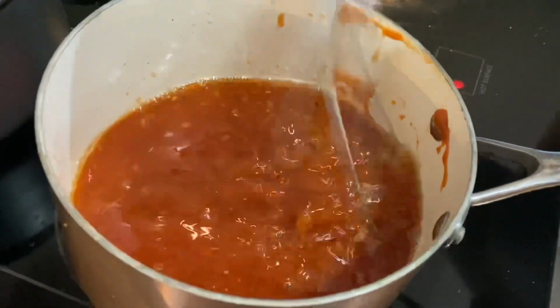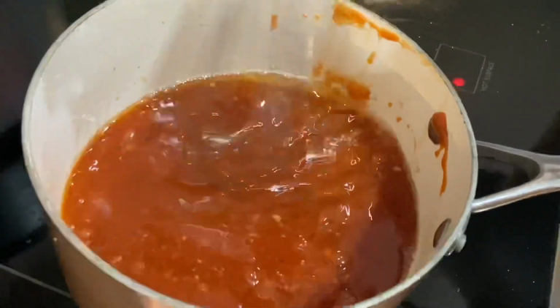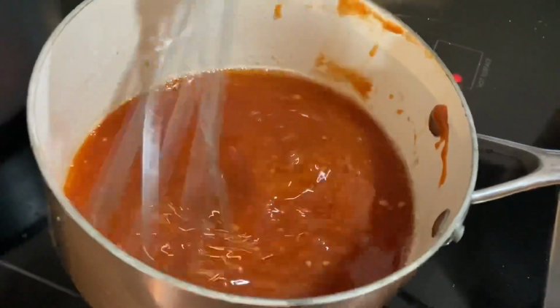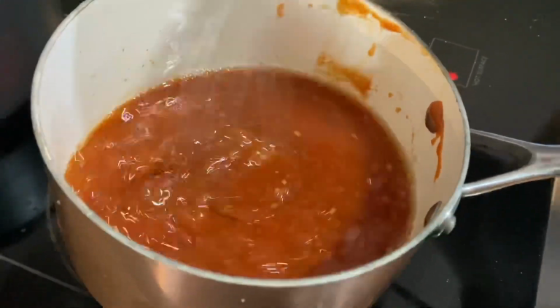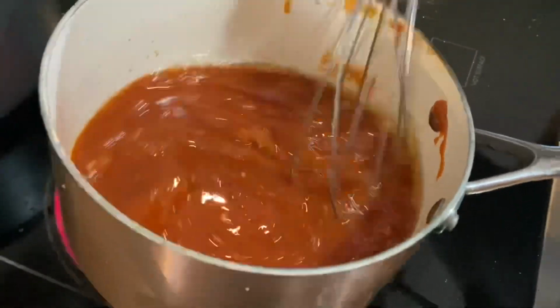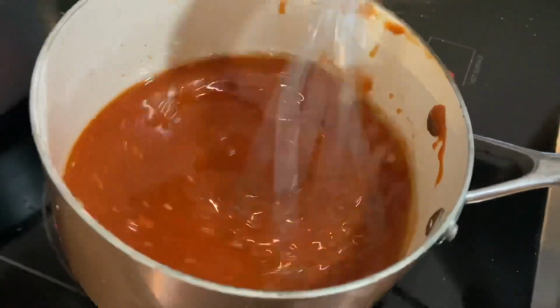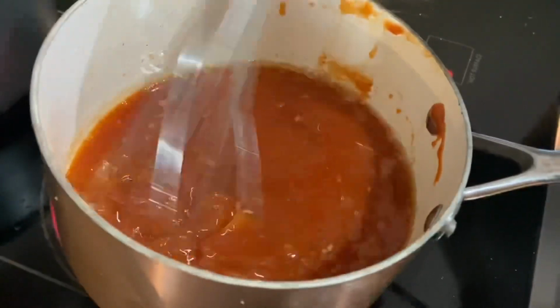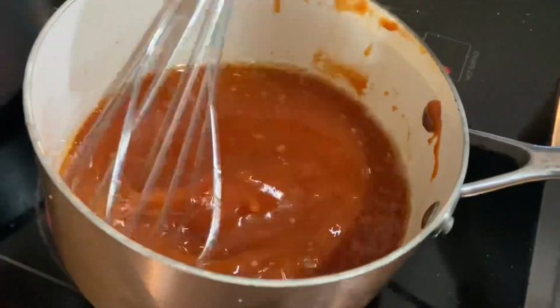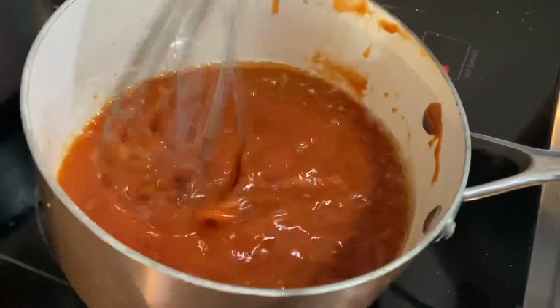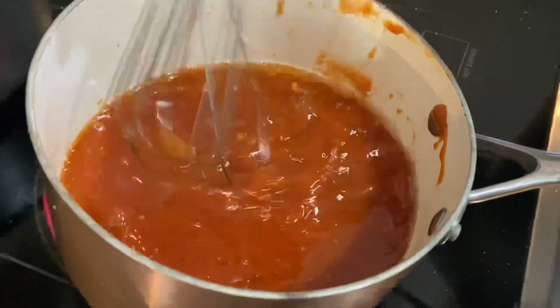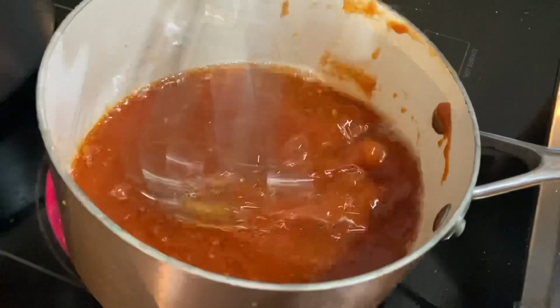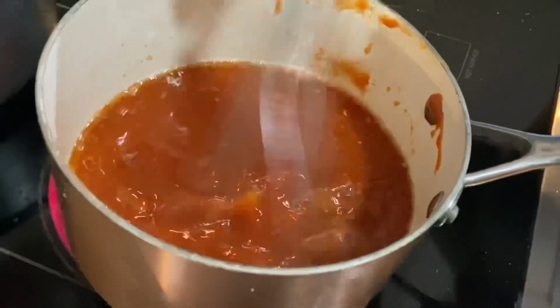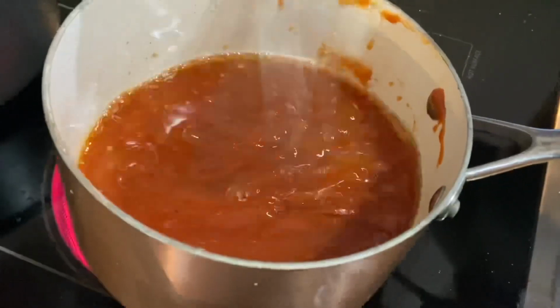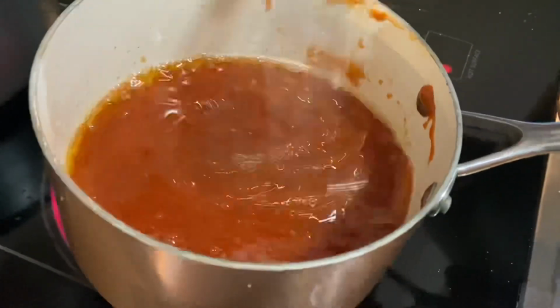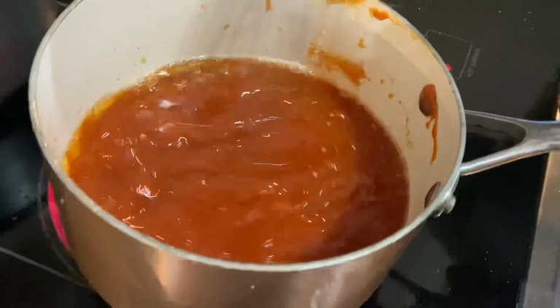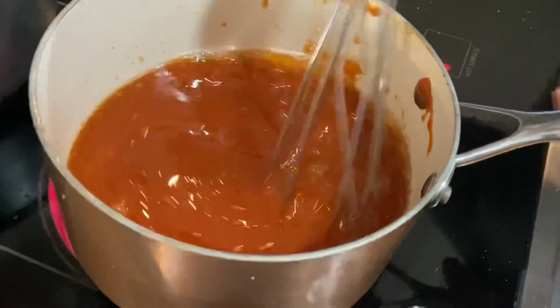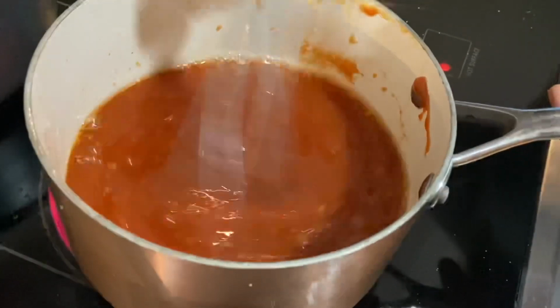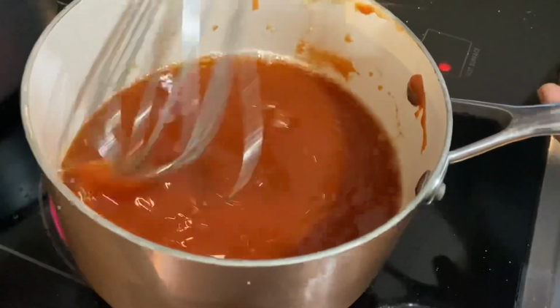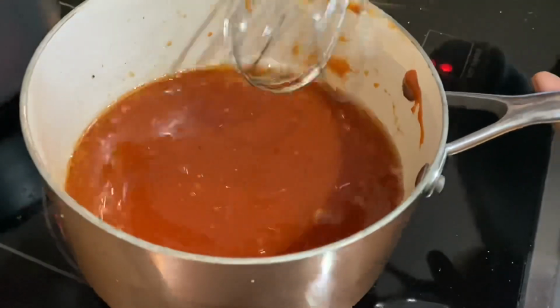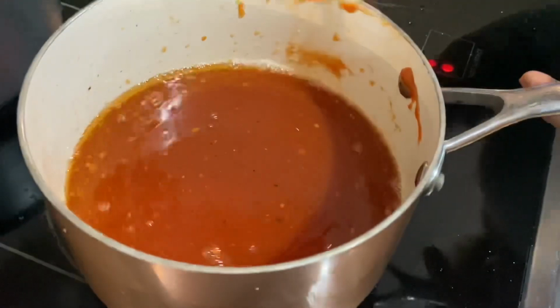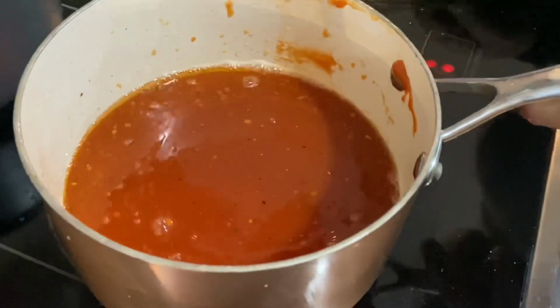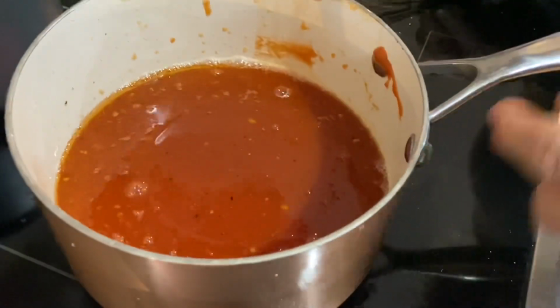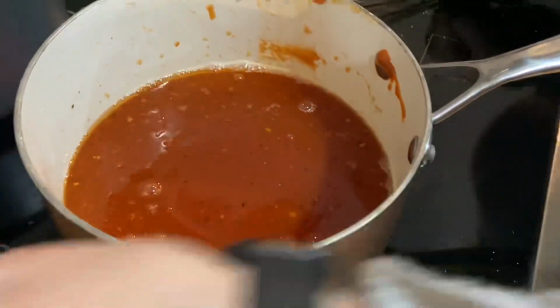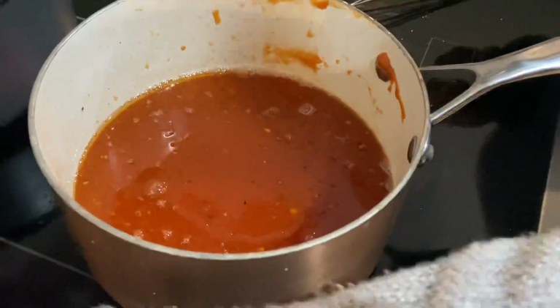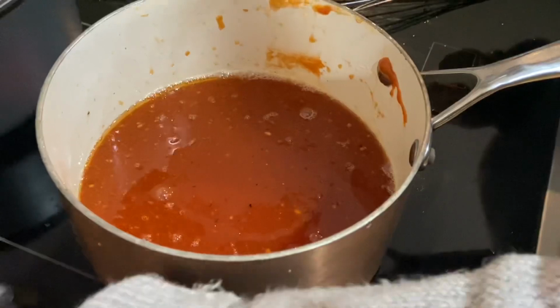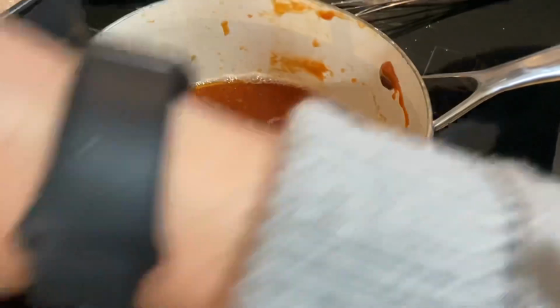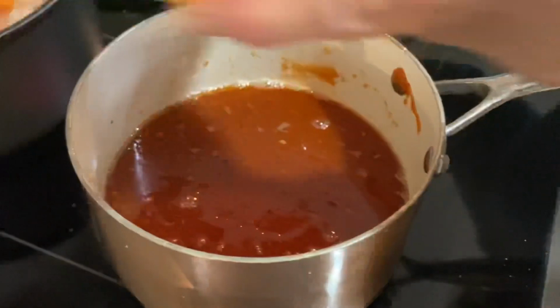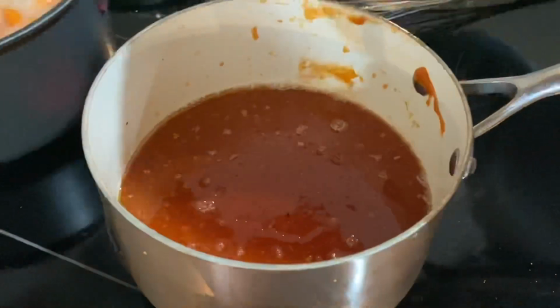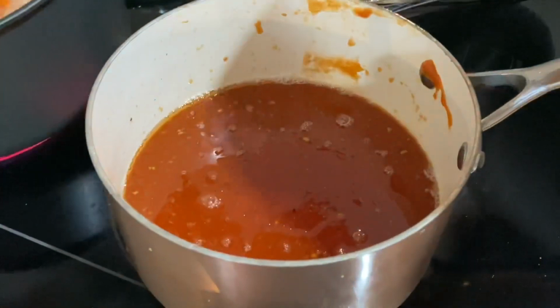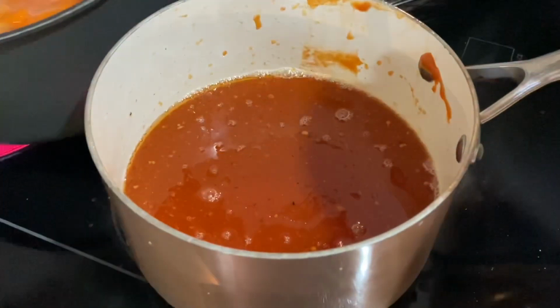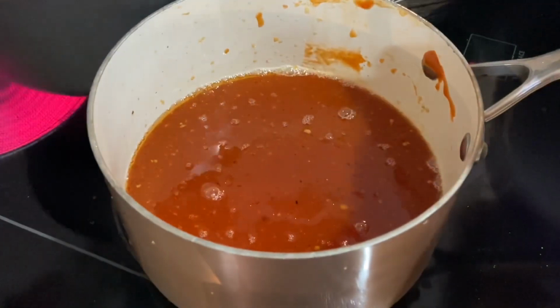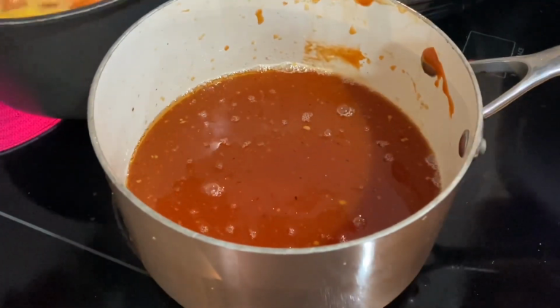I'm whisking all of it together so it blends very well. Then we are going to pour all these vegetables together and pour the sauce on top.